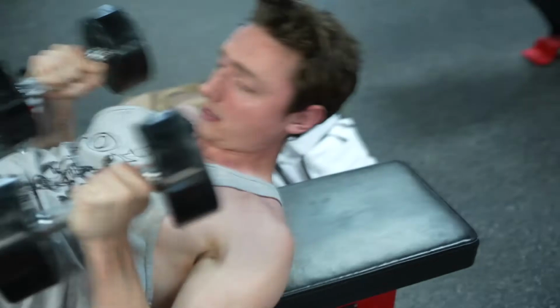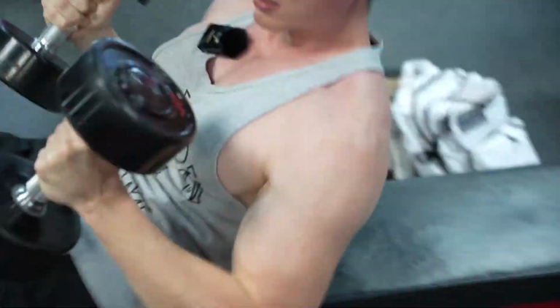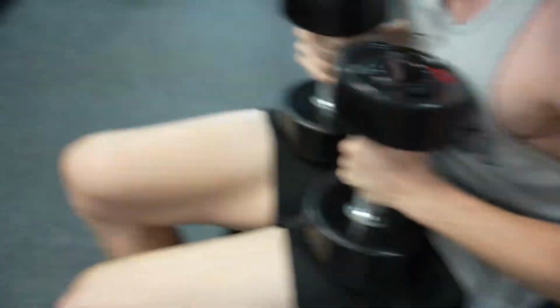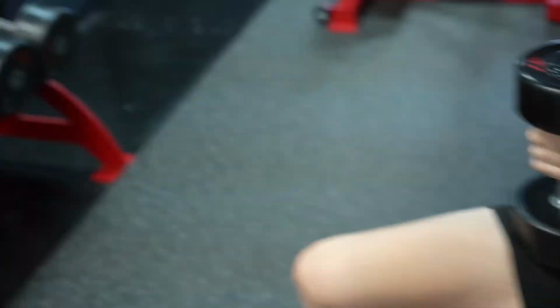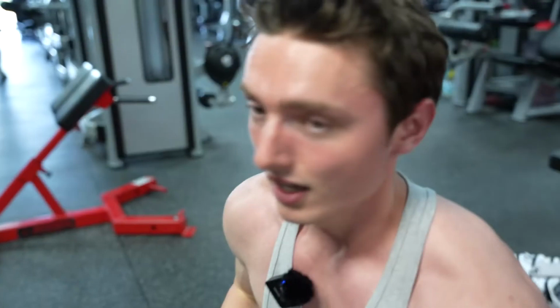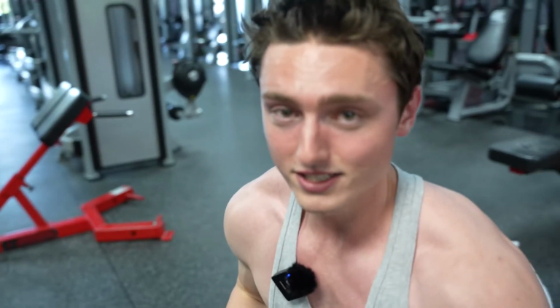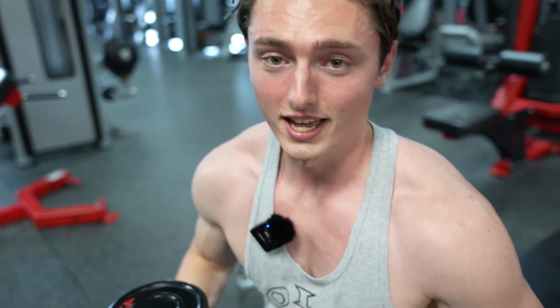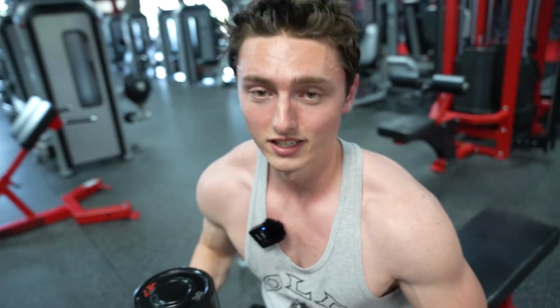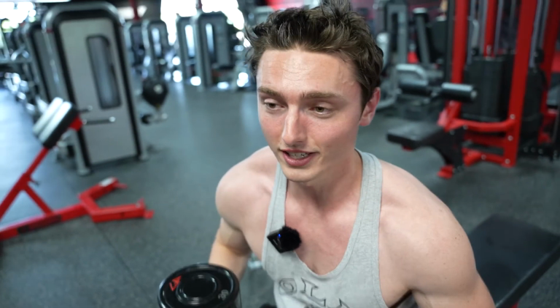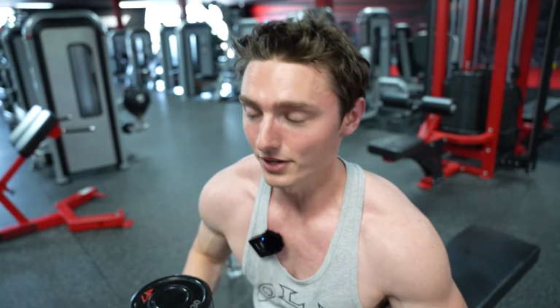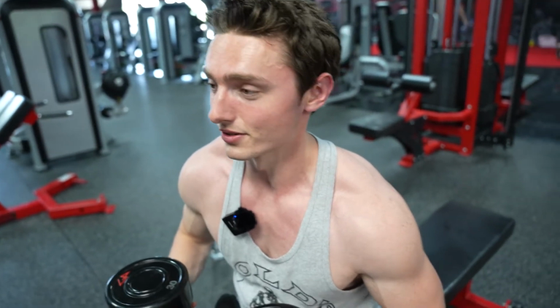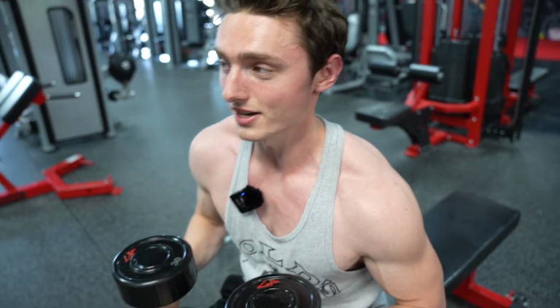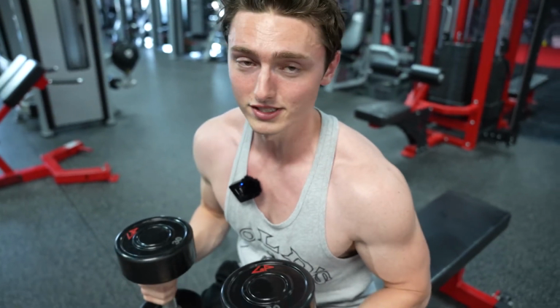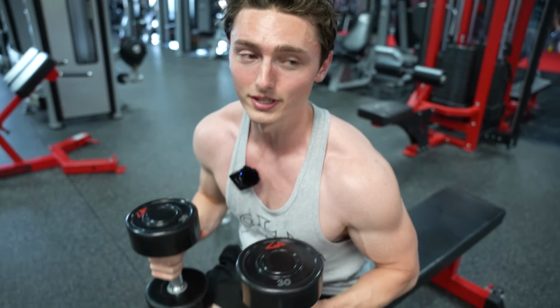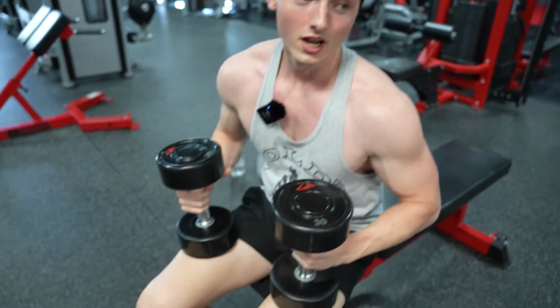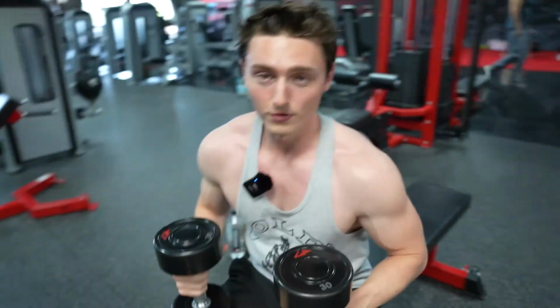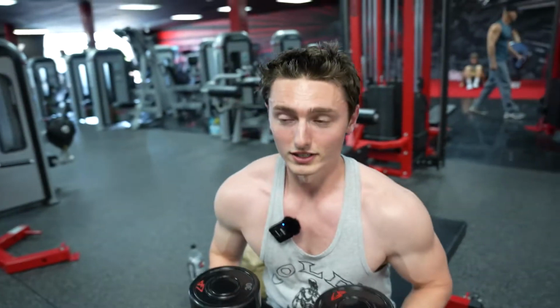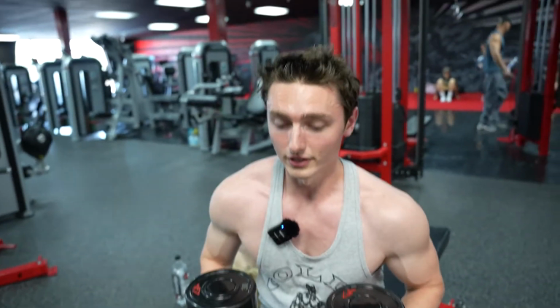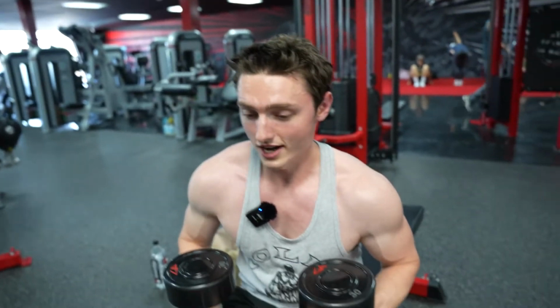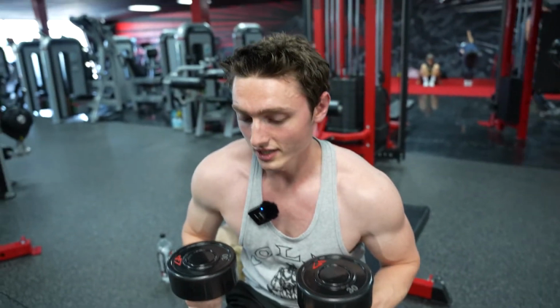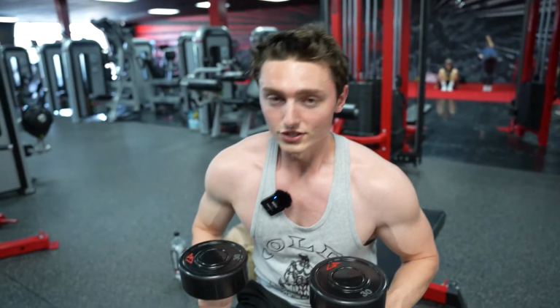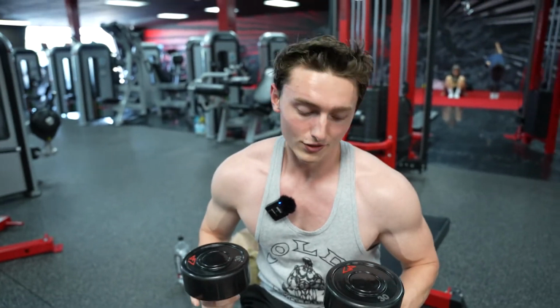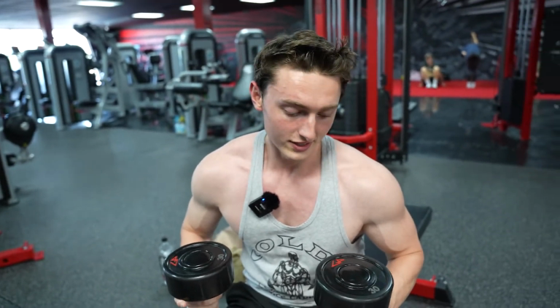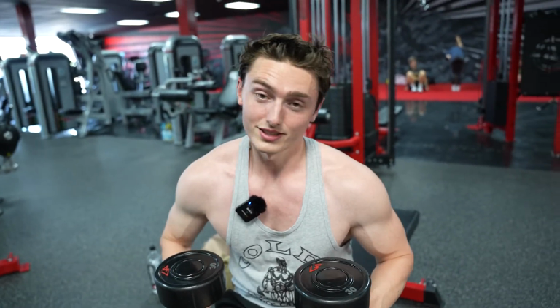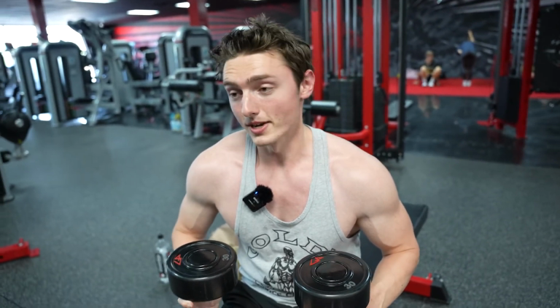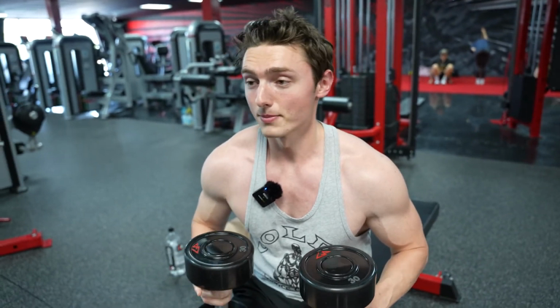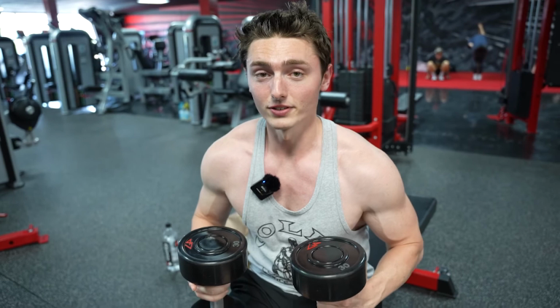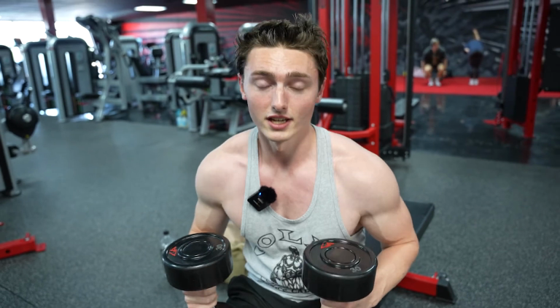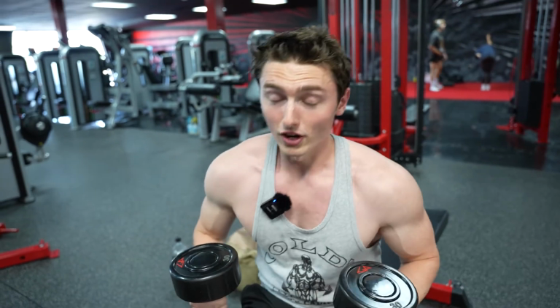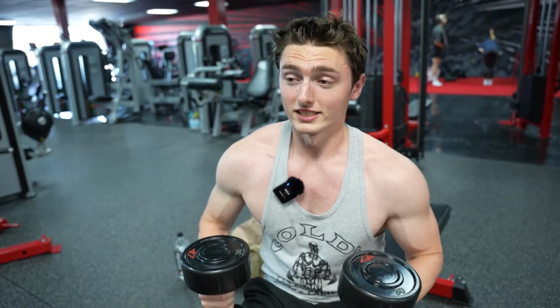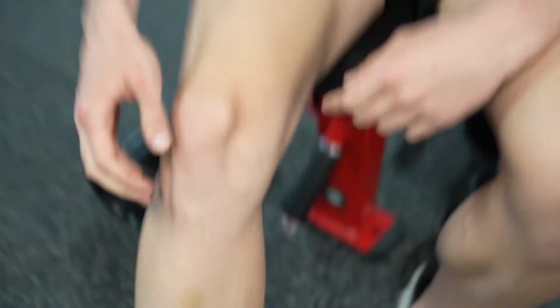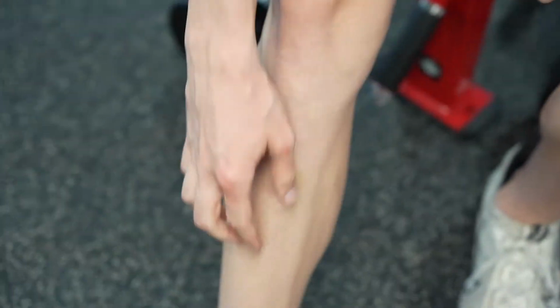I actually felt that a lot. I feel like I probably wasn't doing these right before because I went way far down and got a really good contraction. Usually I don't really like these — I like the machine better — but I can definitely see why Arnold did these.